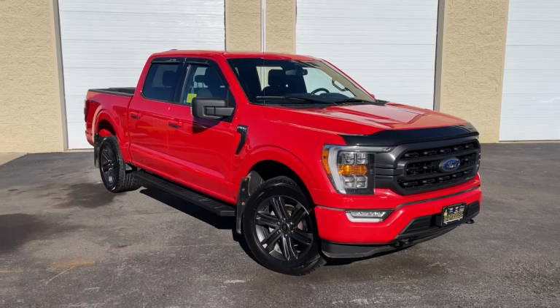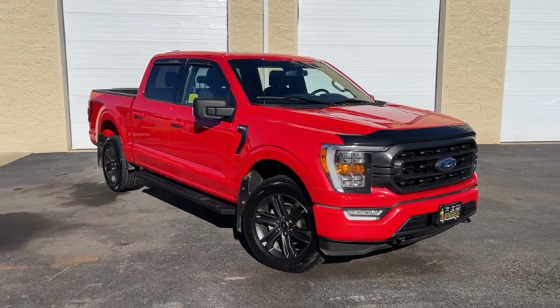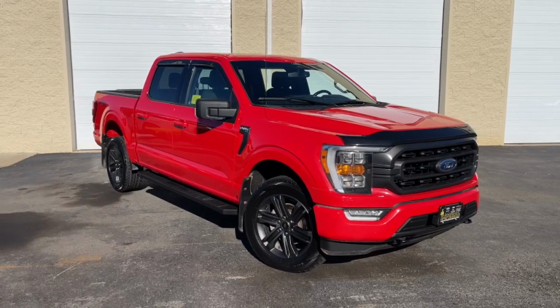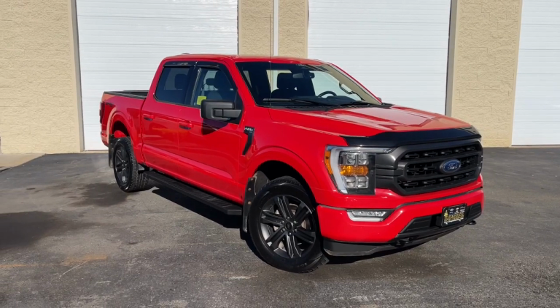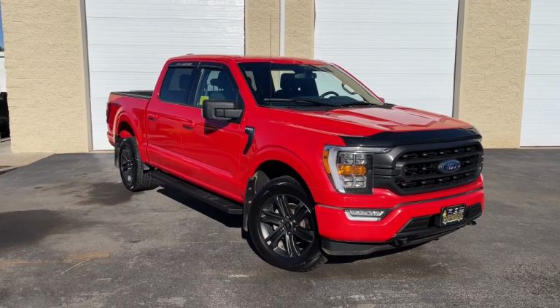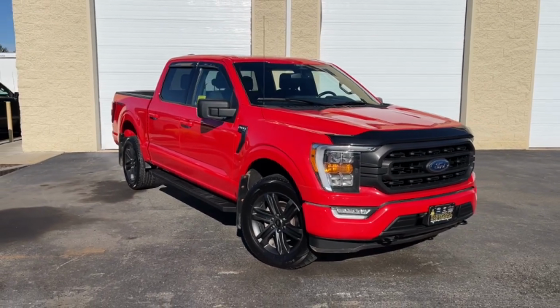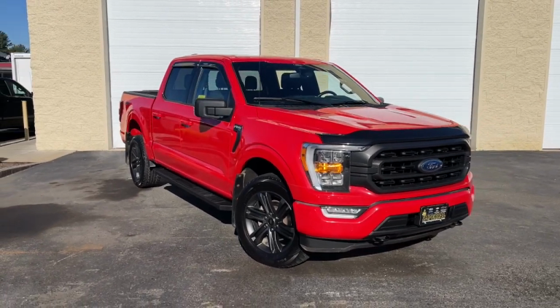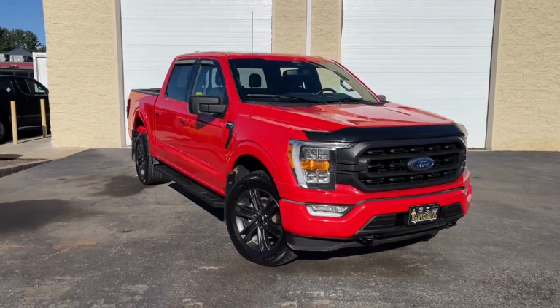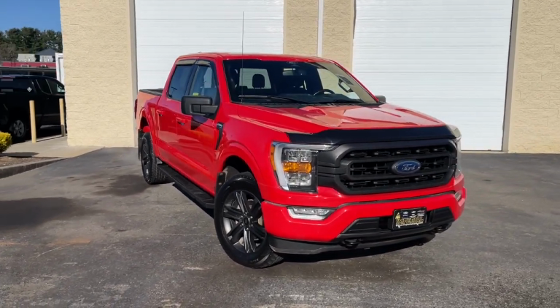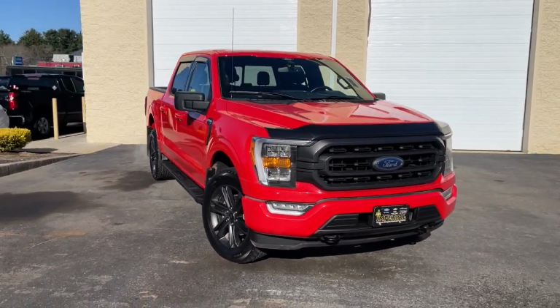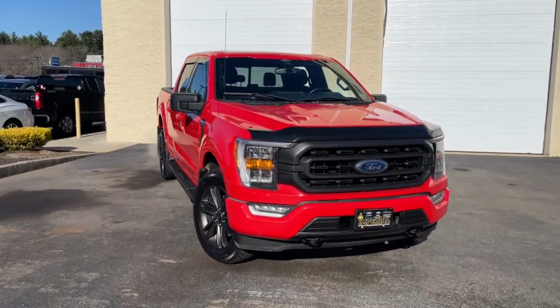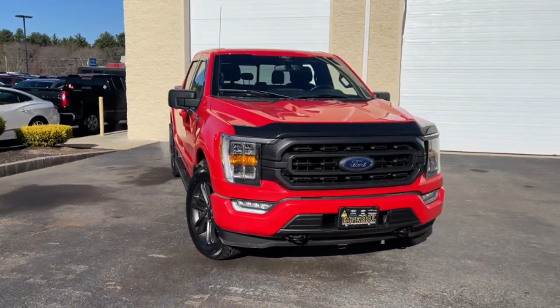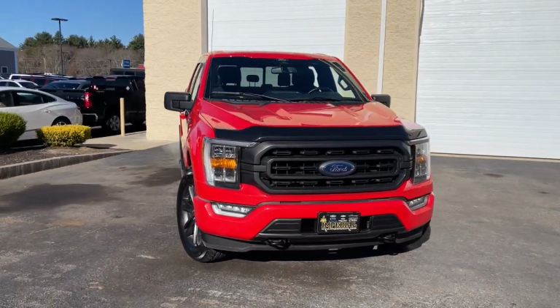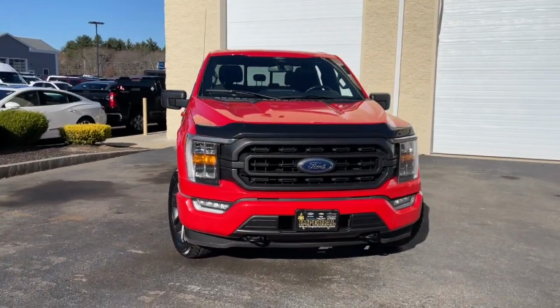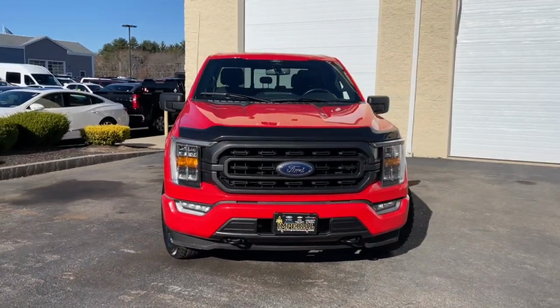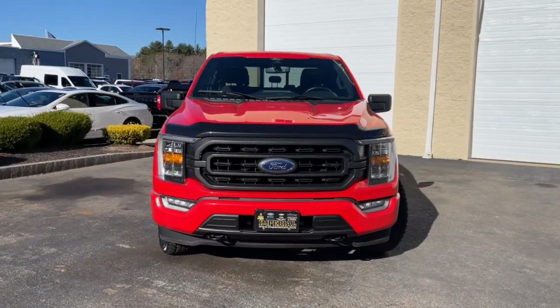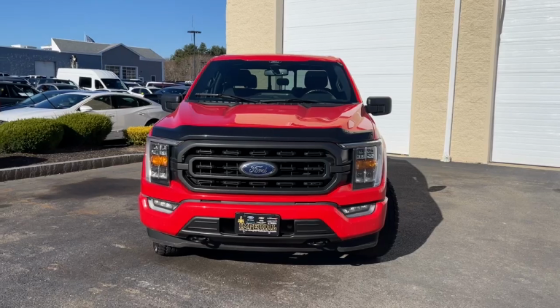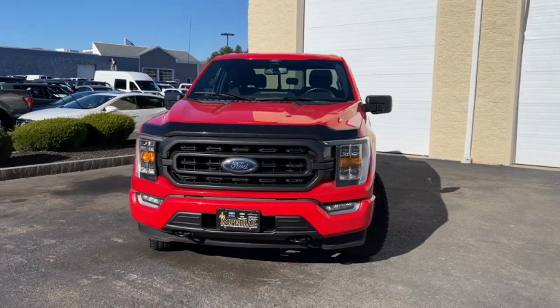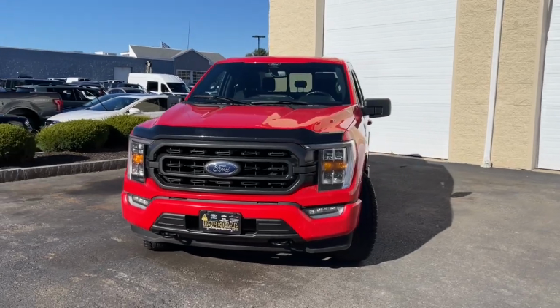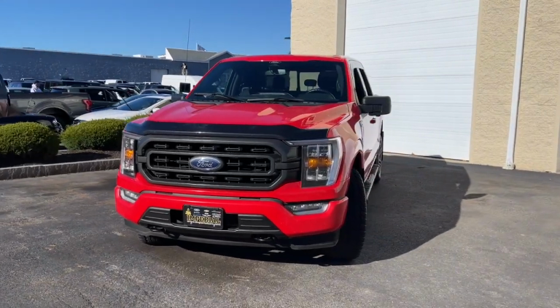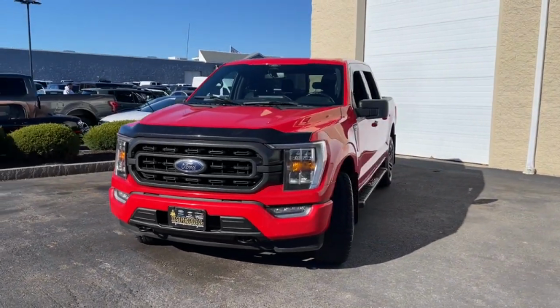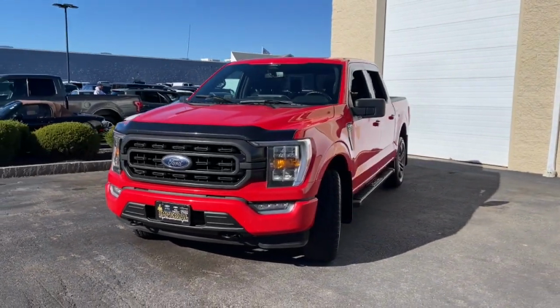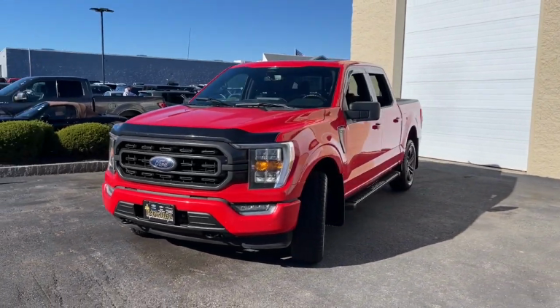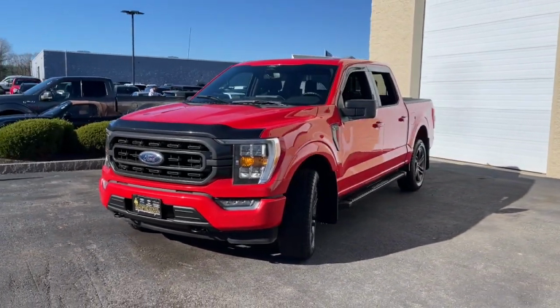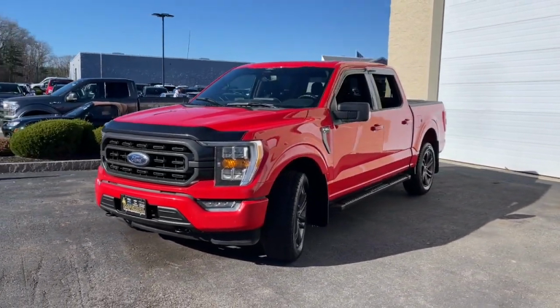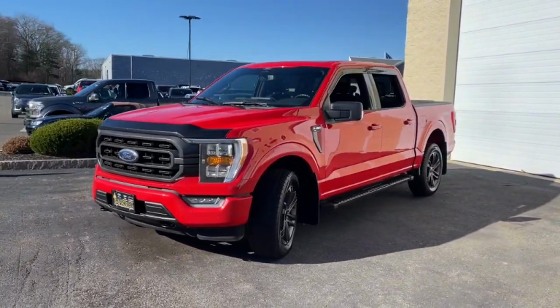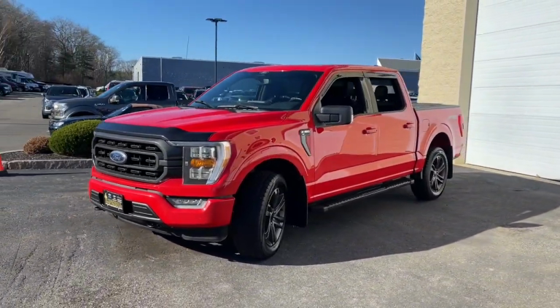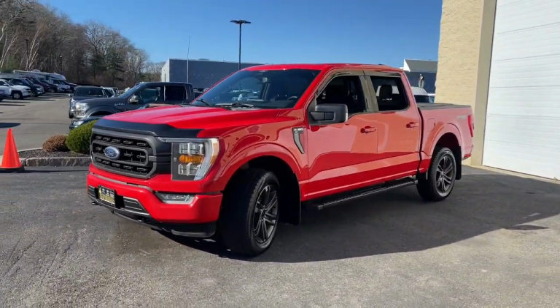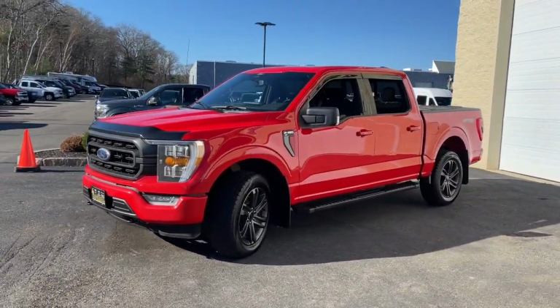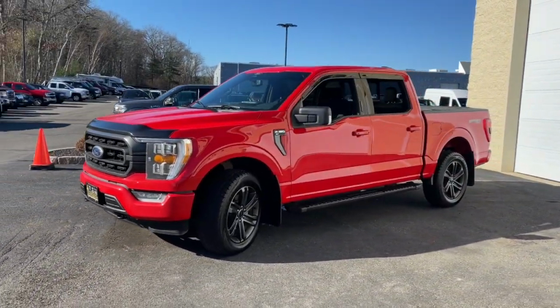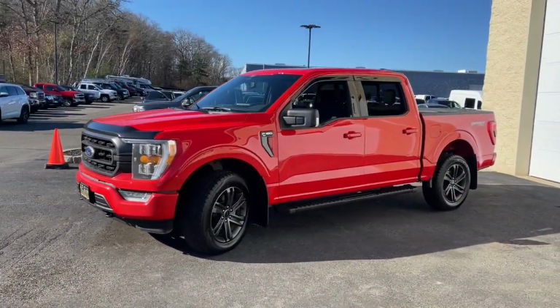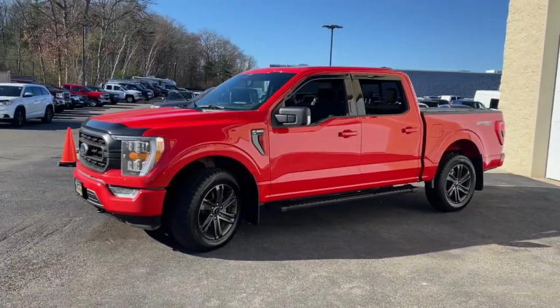Get into the 2021 Ford F-150. With less than 35,000 miles on the odometer, this vehicle provides excellent value.